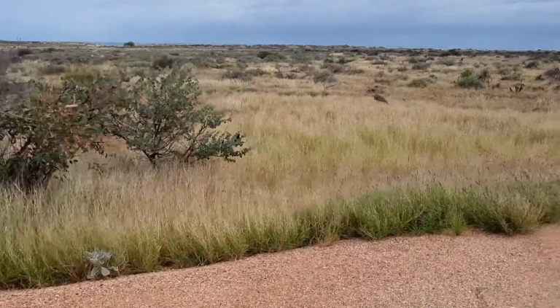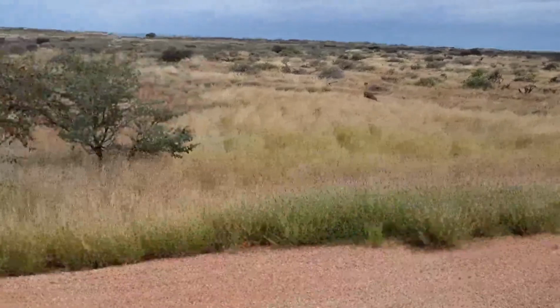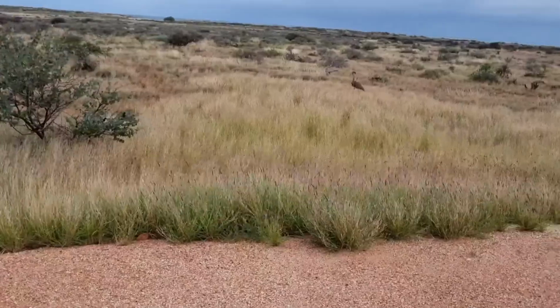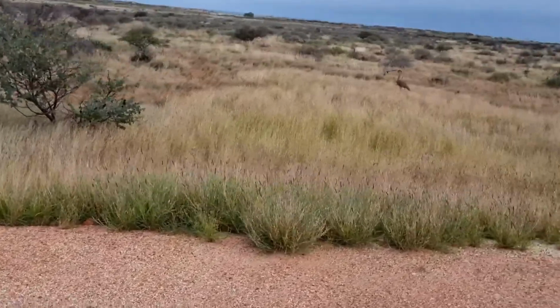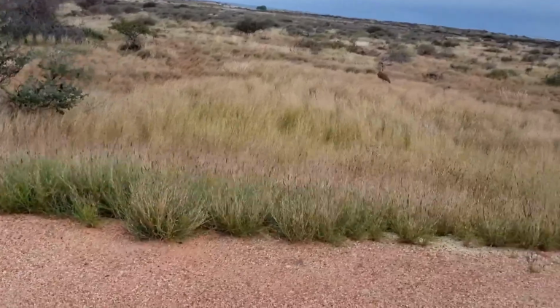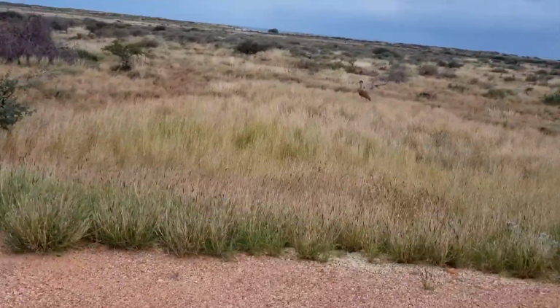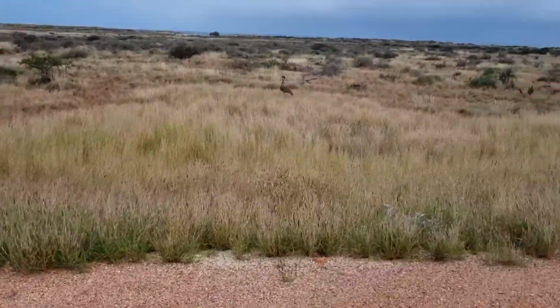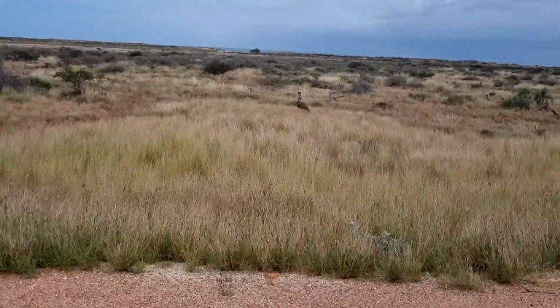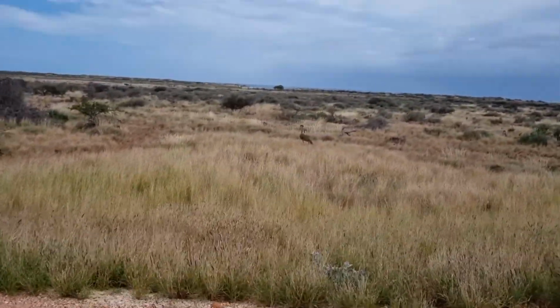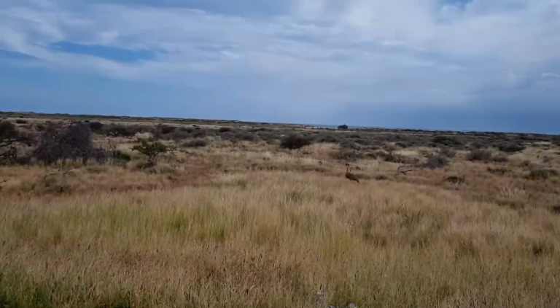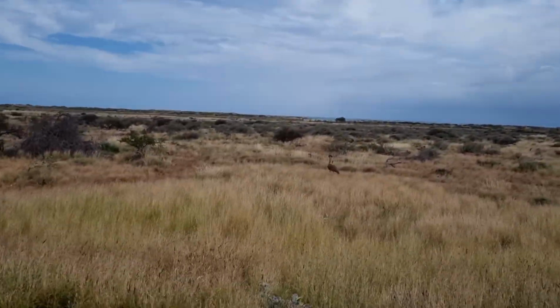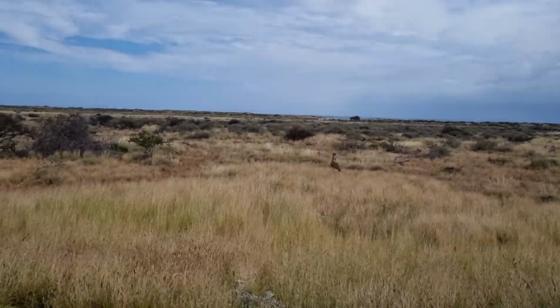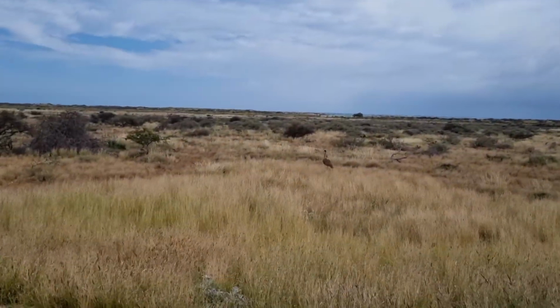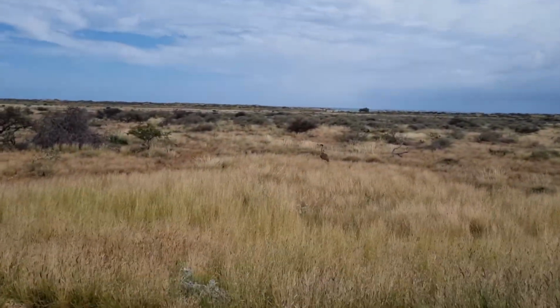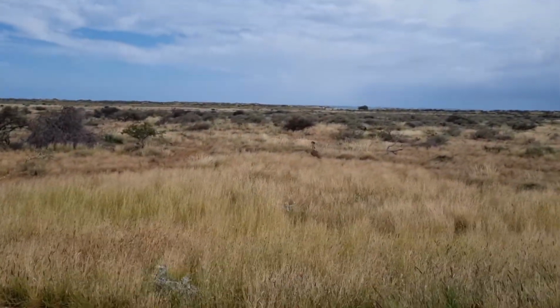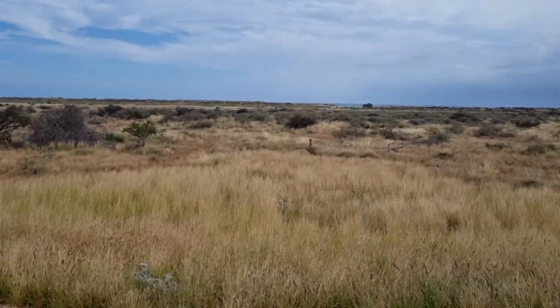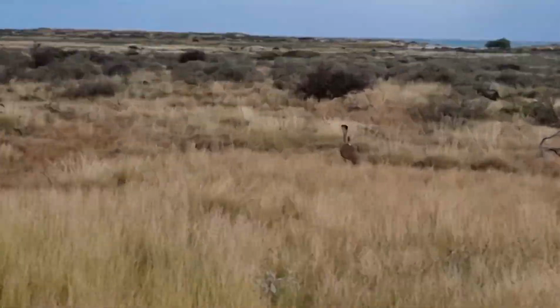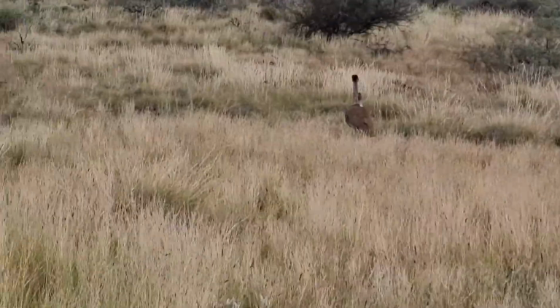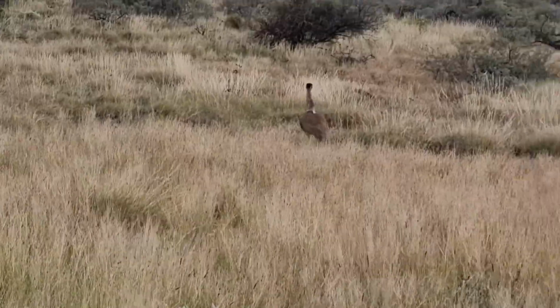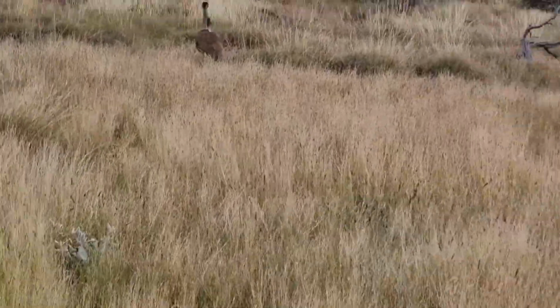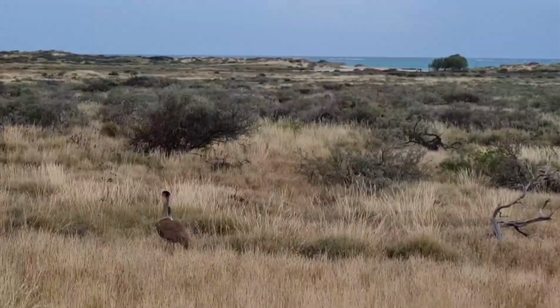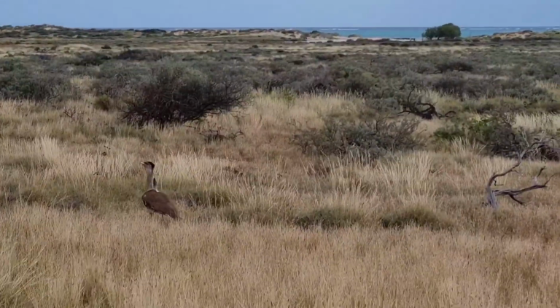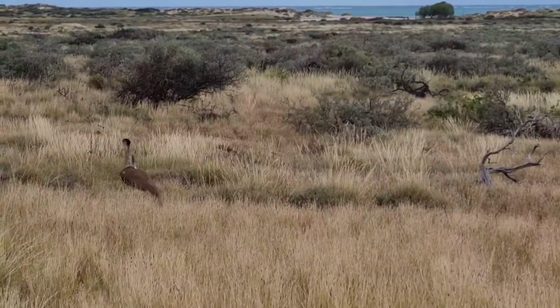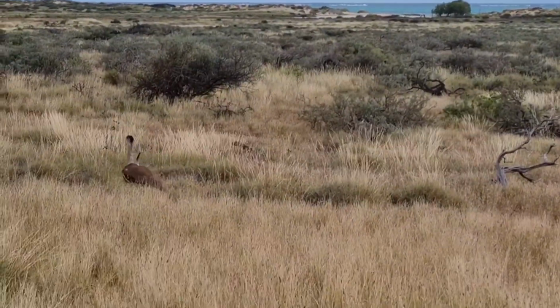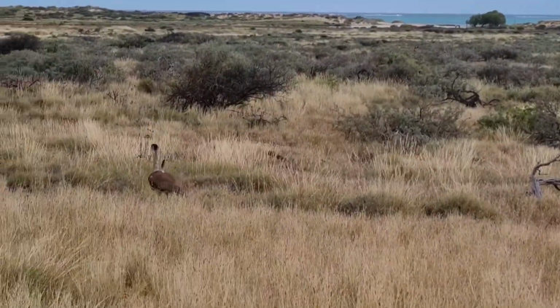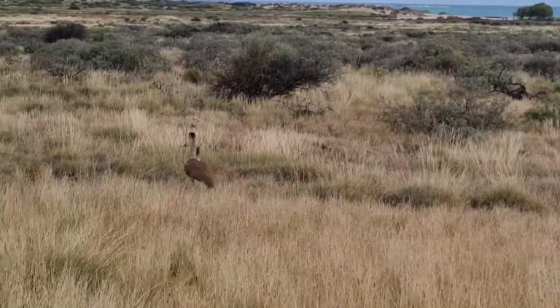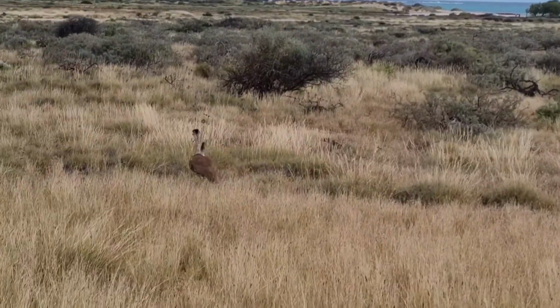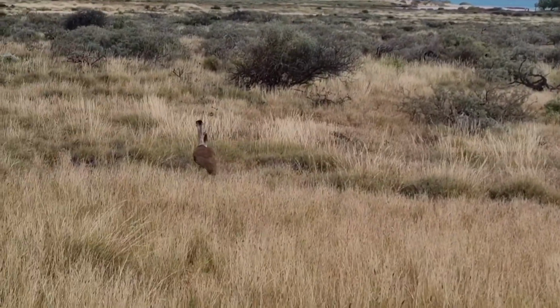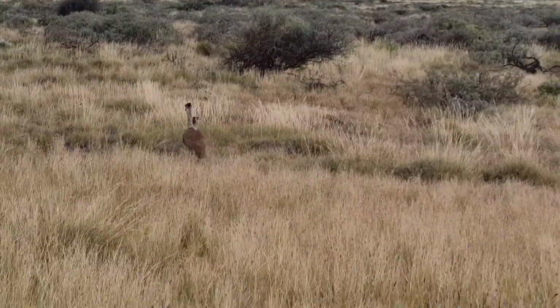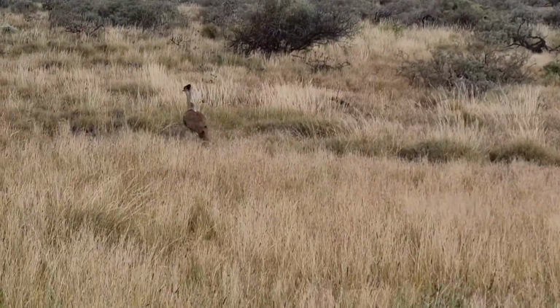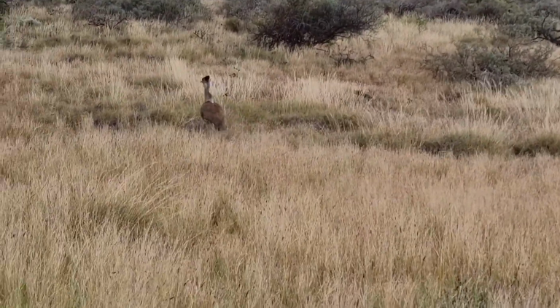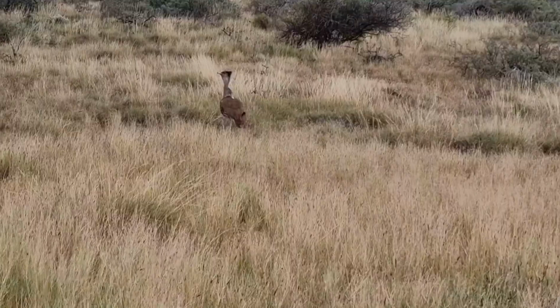That's a bush turkey! I've never seen one of them before — it's got a feather sticking out.